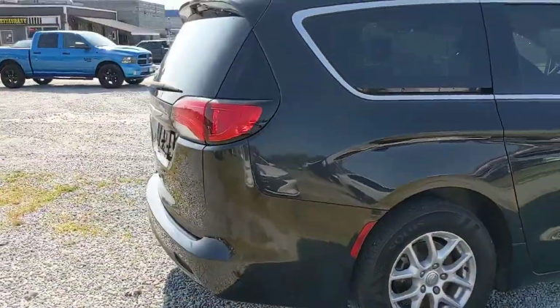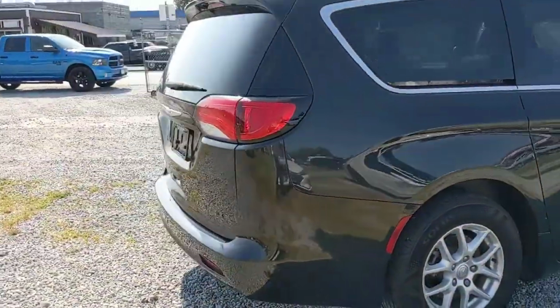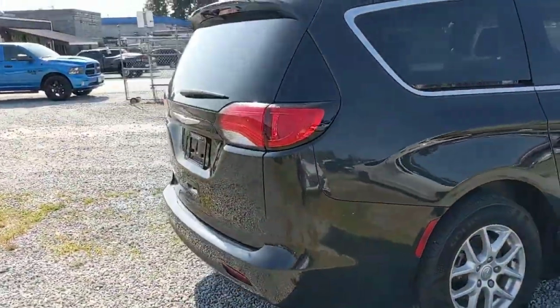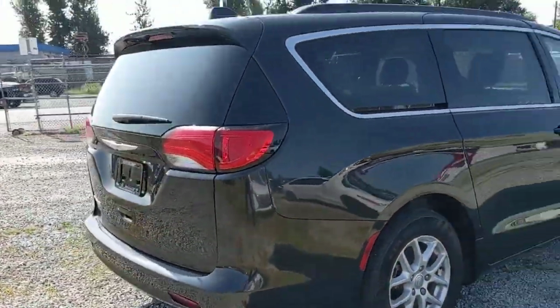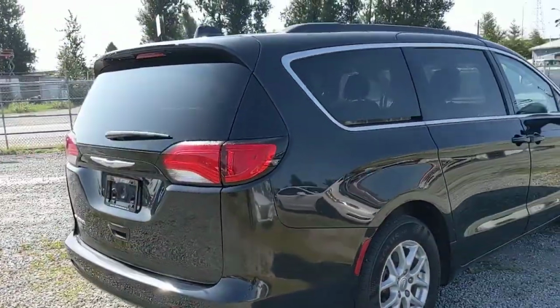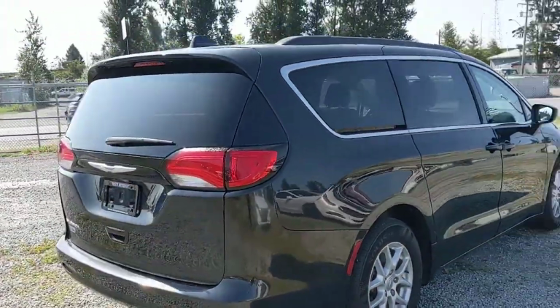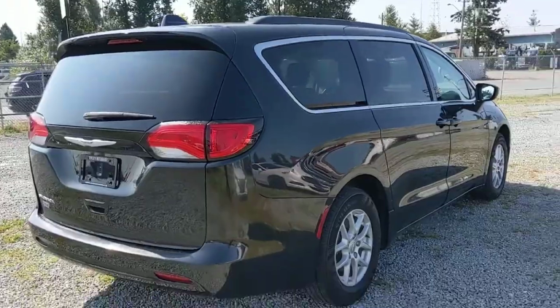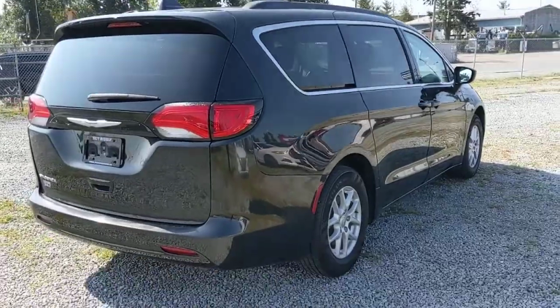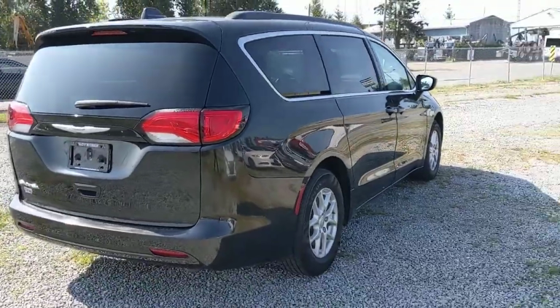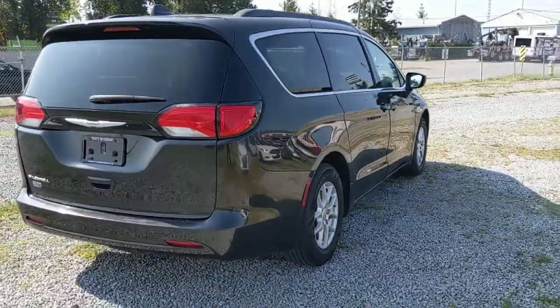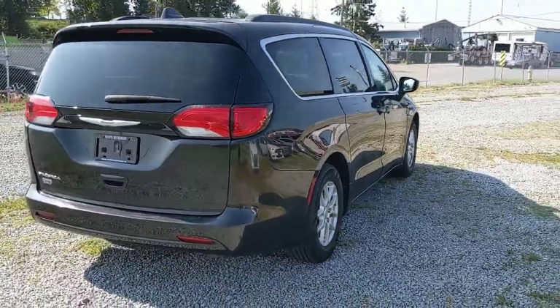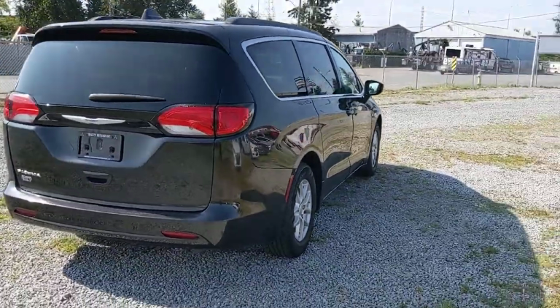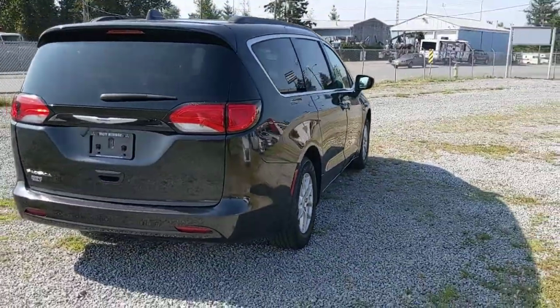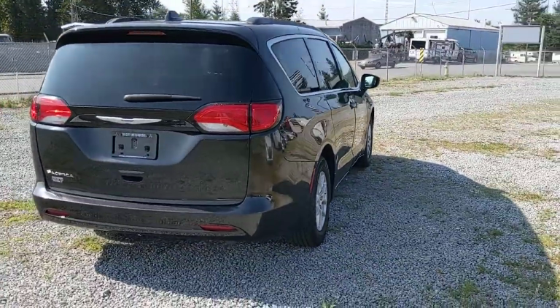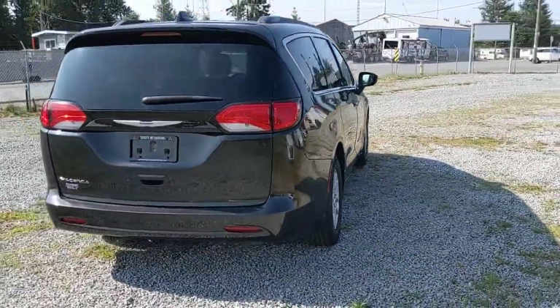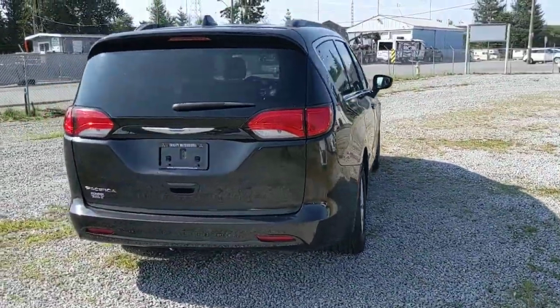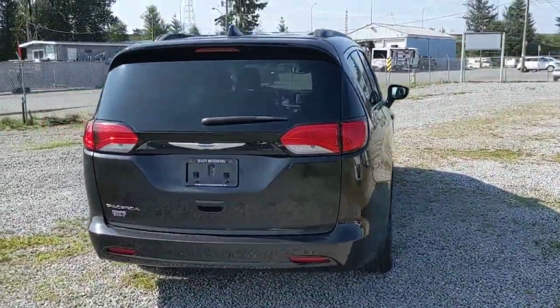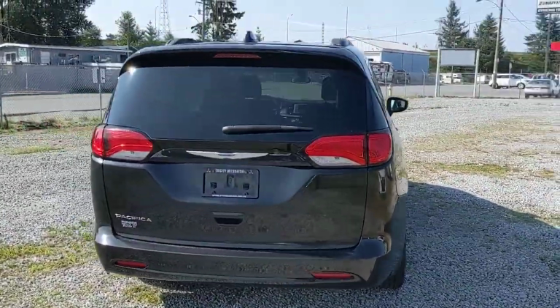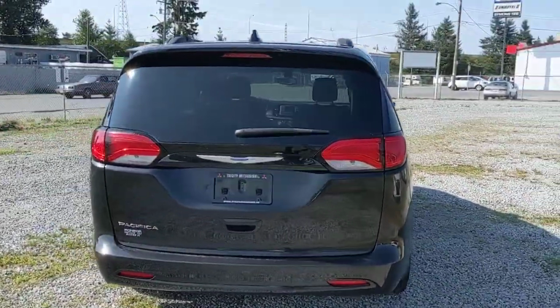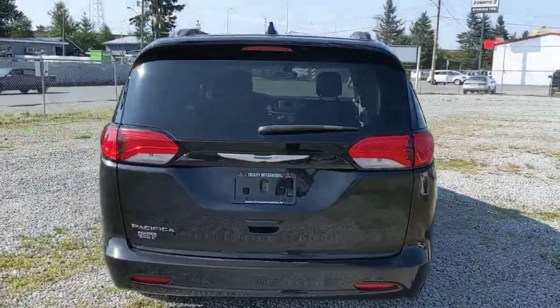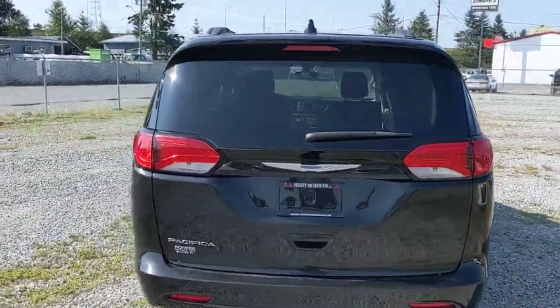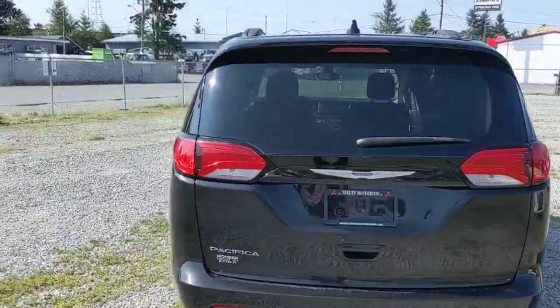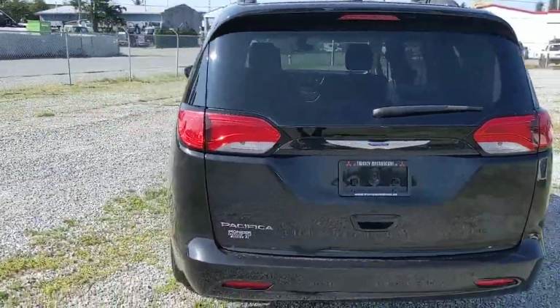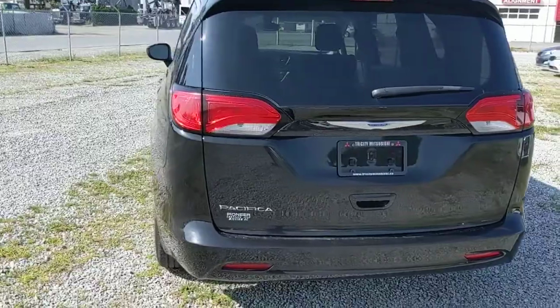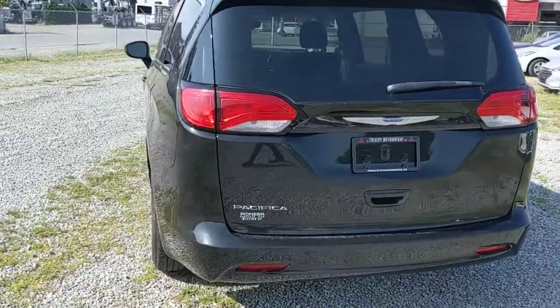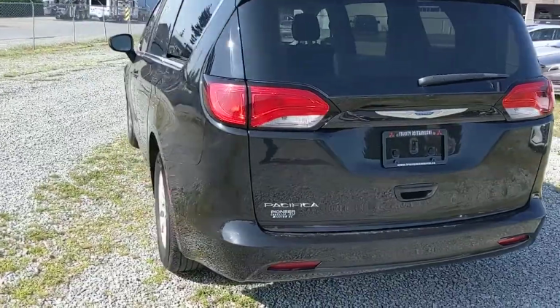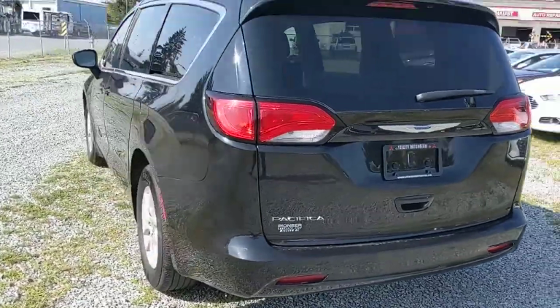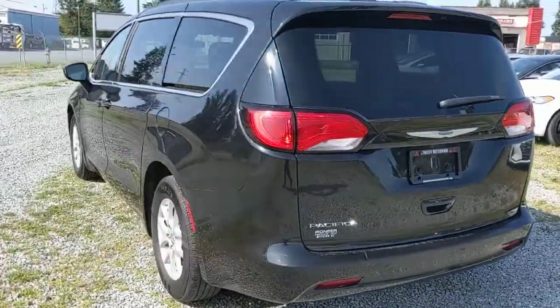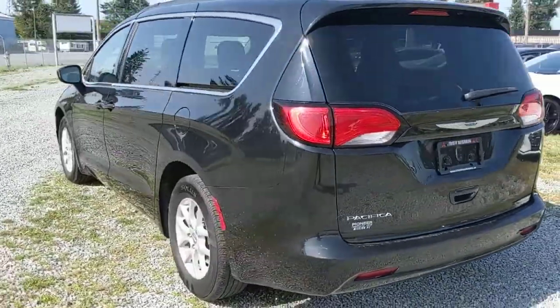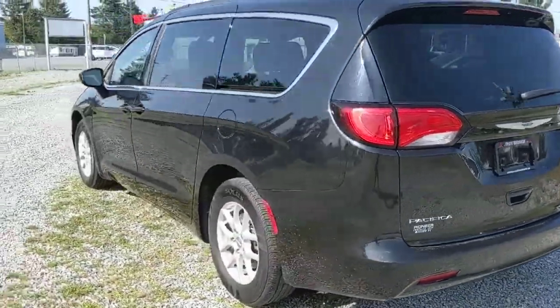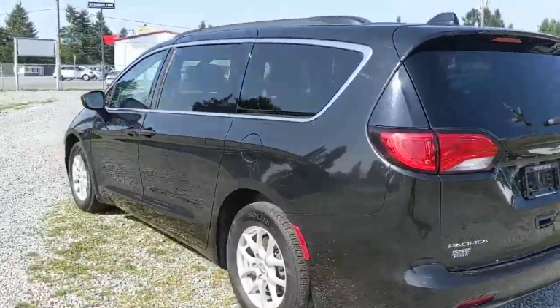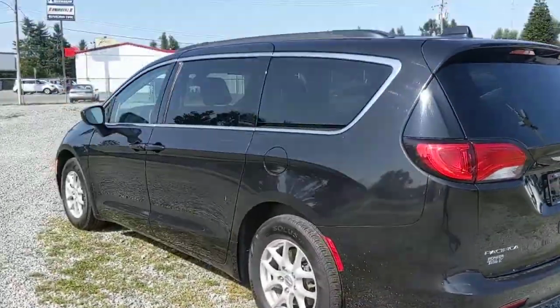So yeah, just to demonstrate the vehicle a little bit, here's a quick walk-around.